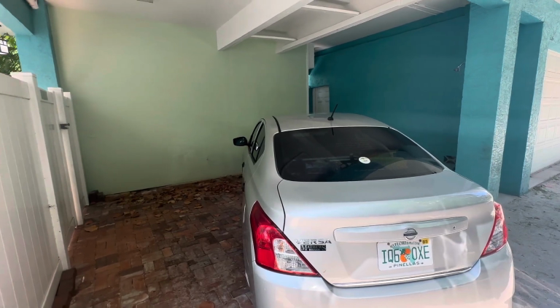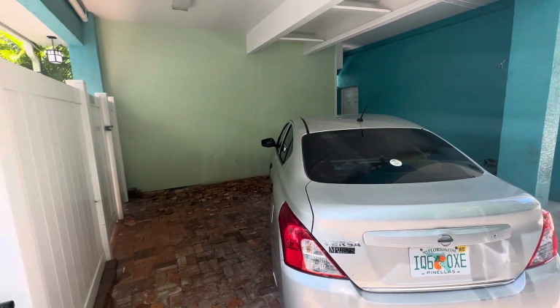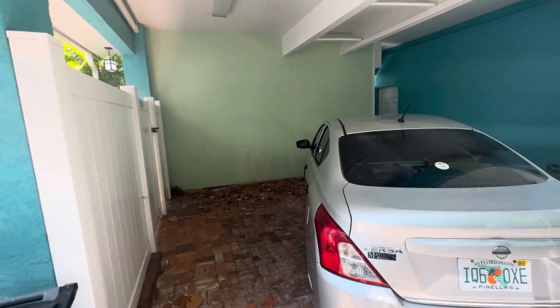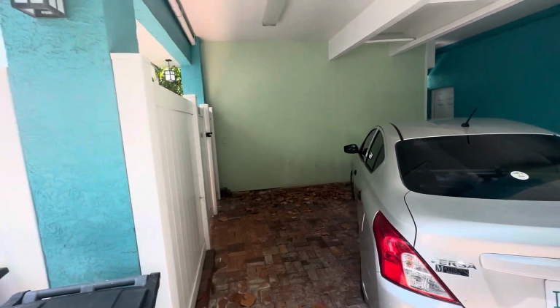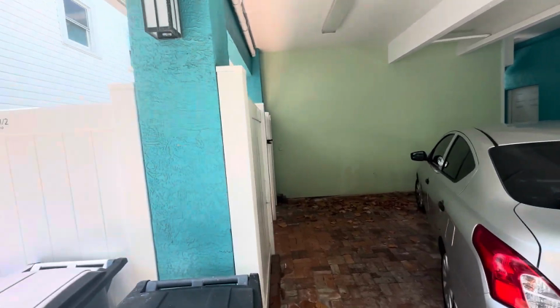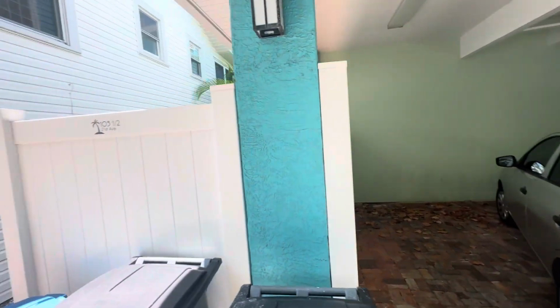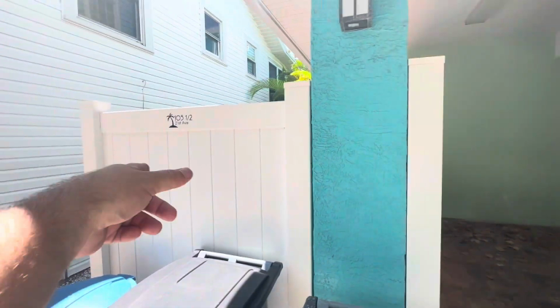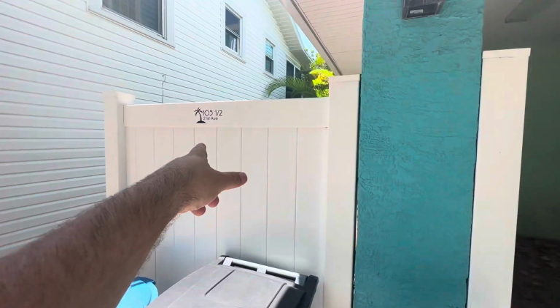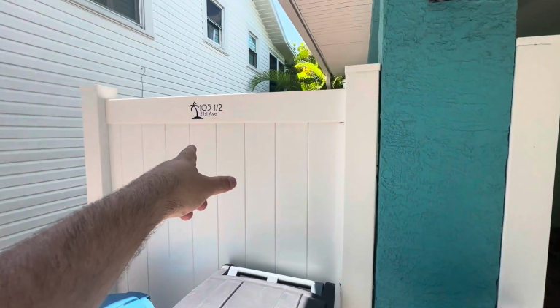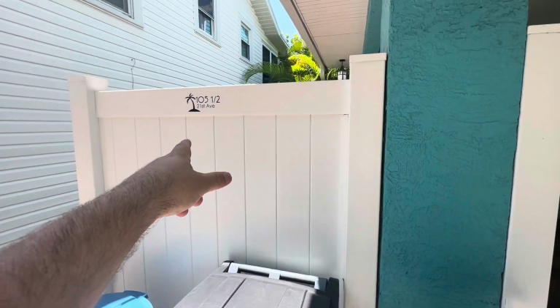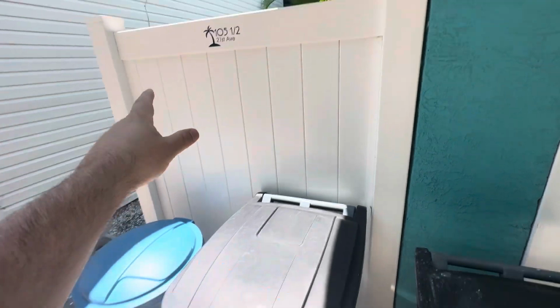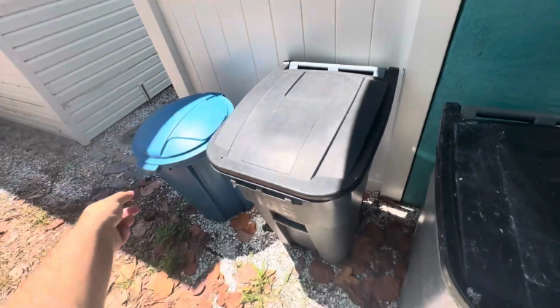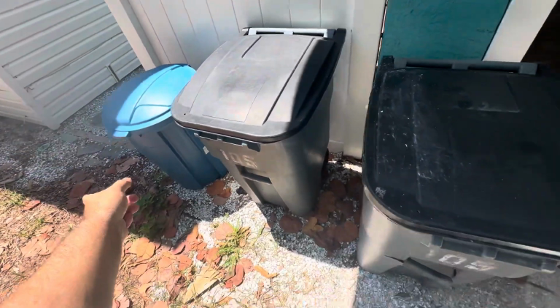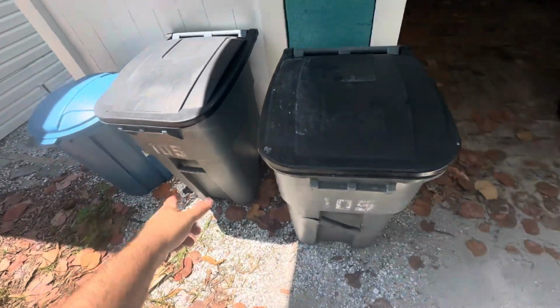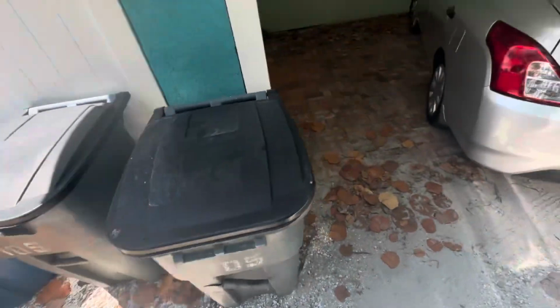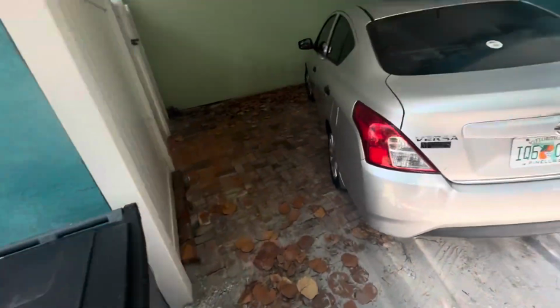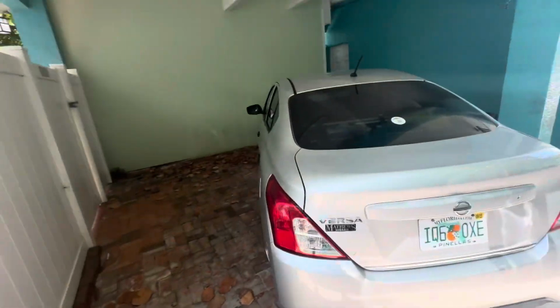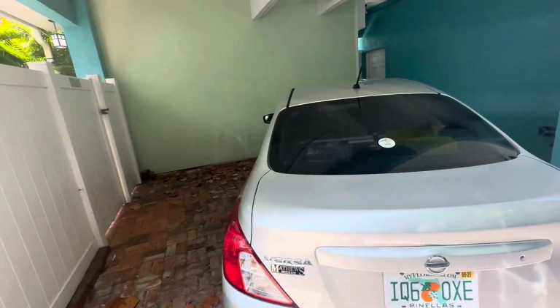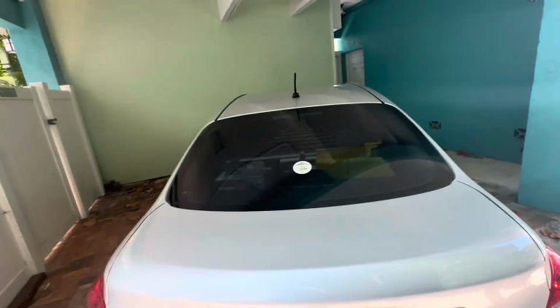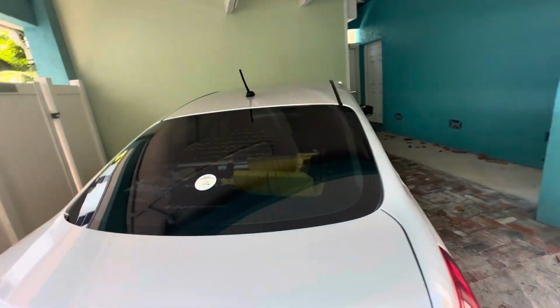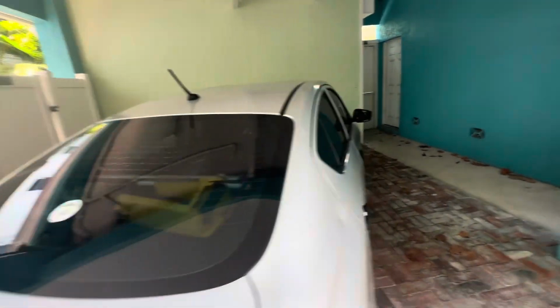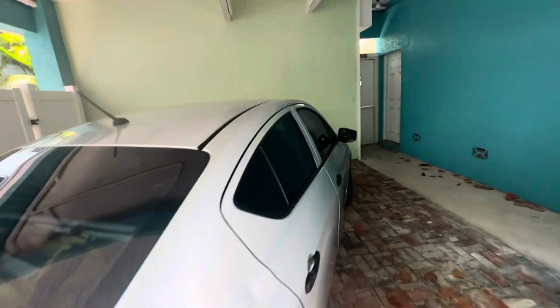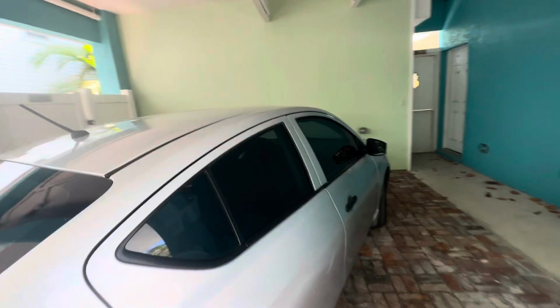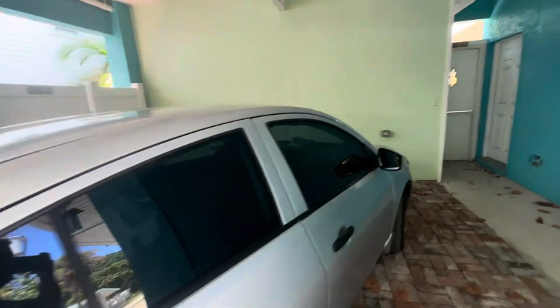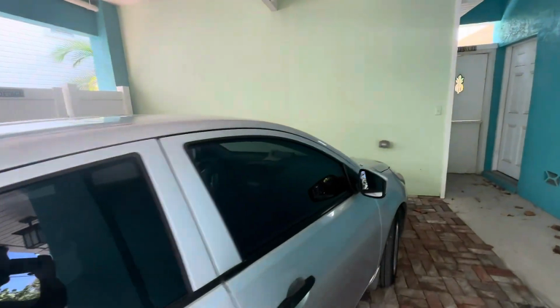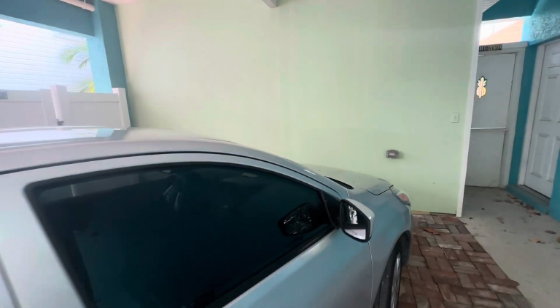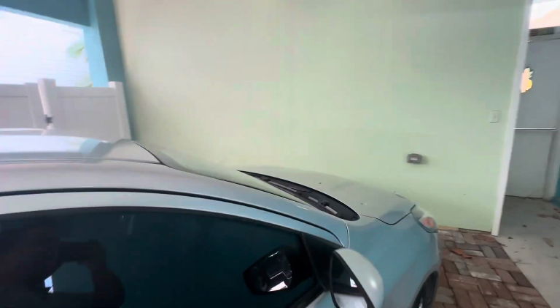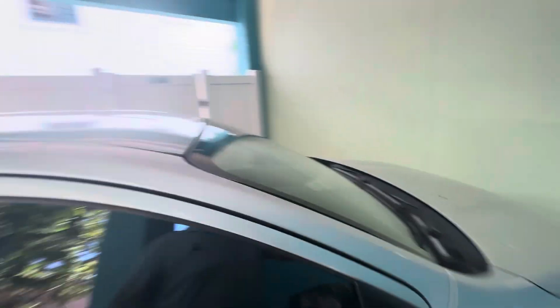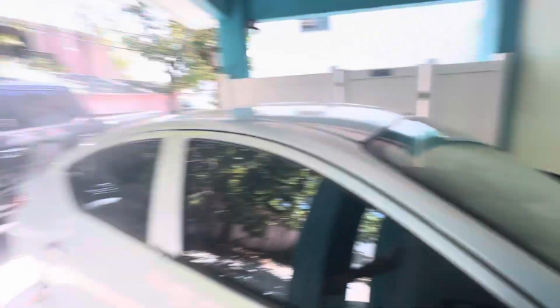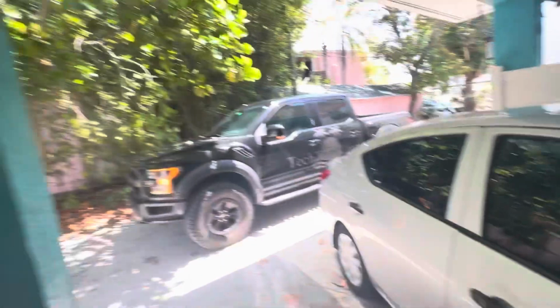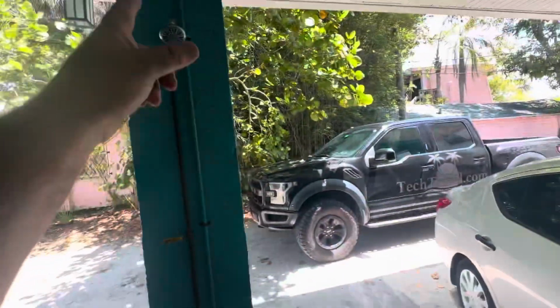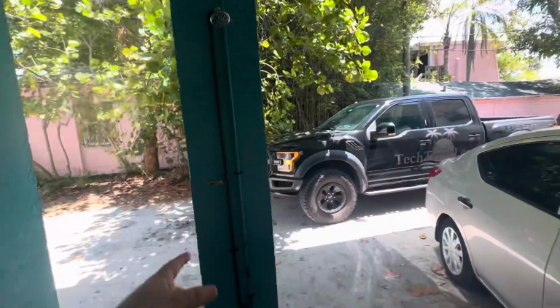All righty, 105 21st Avenue — your apartment. Recycling and garbage right outside. You have a two-car carport, and you can also park right on the street. There's also an outdoor shower.